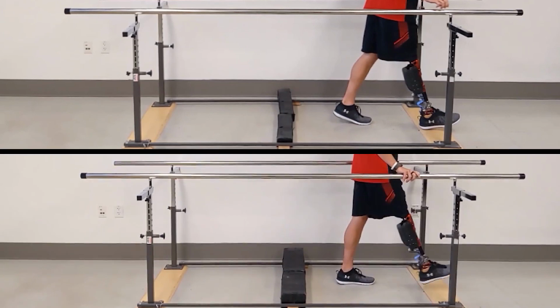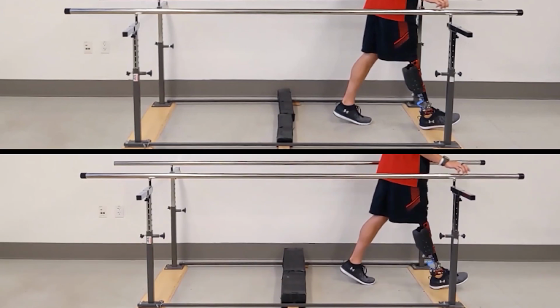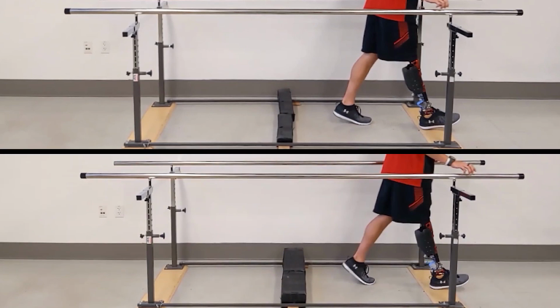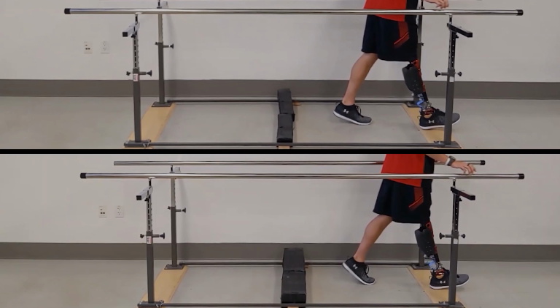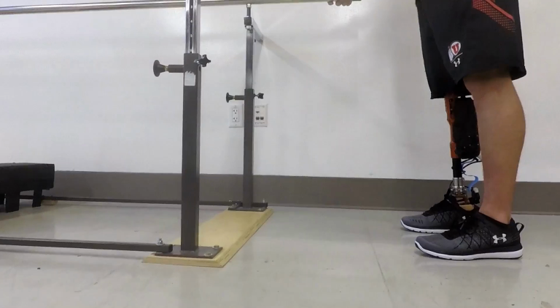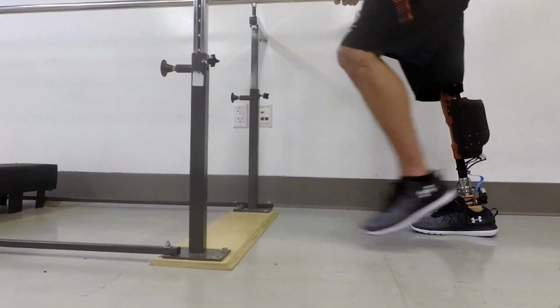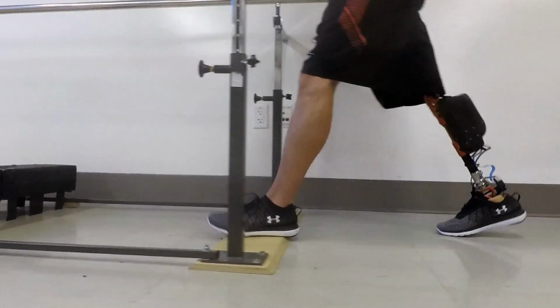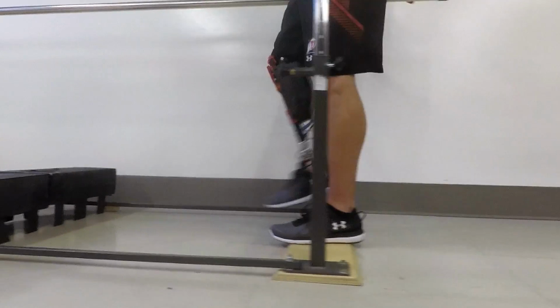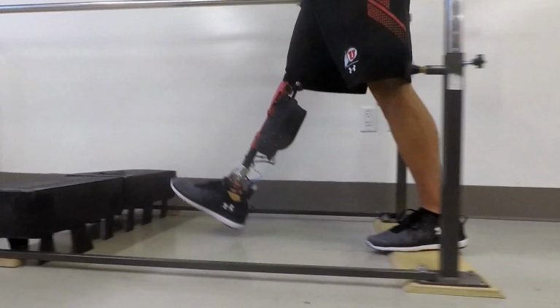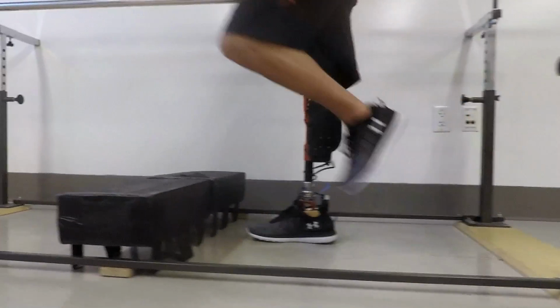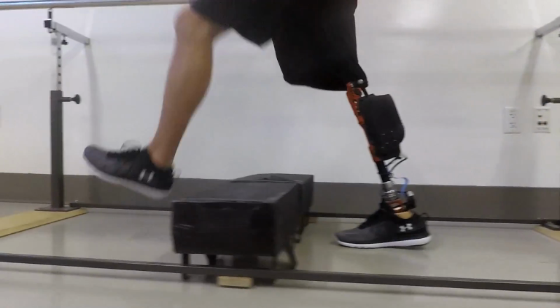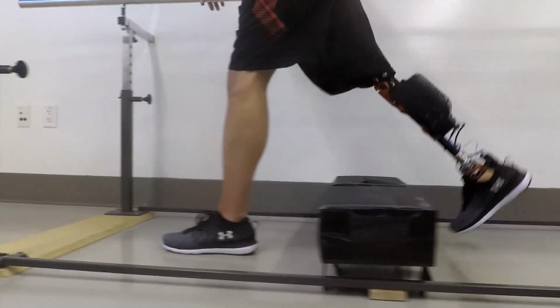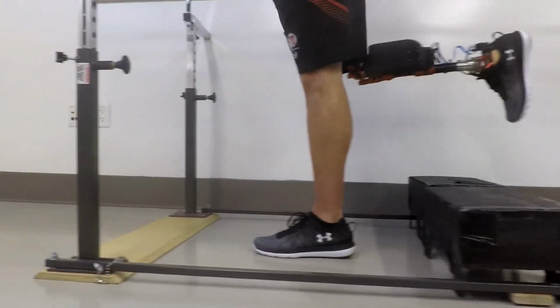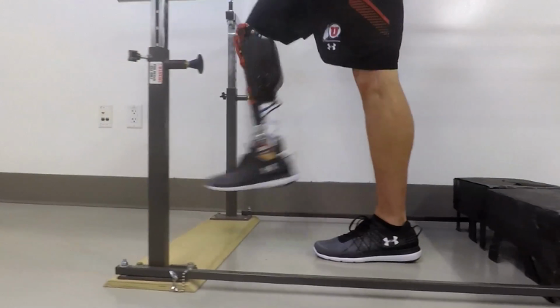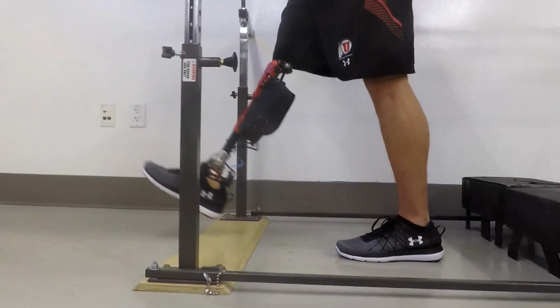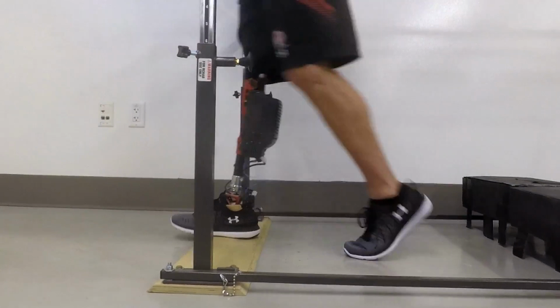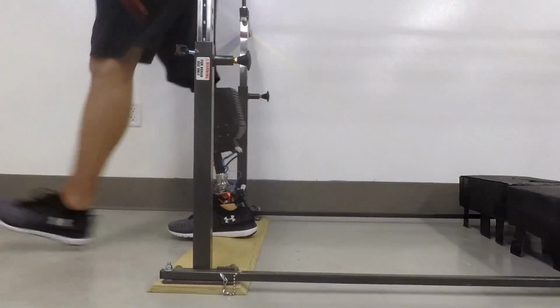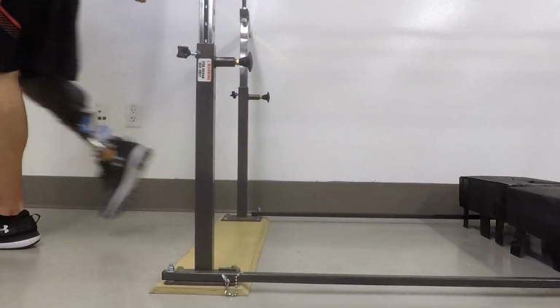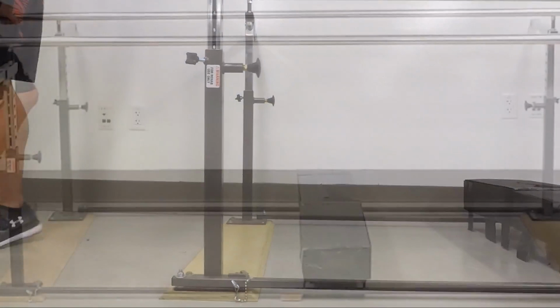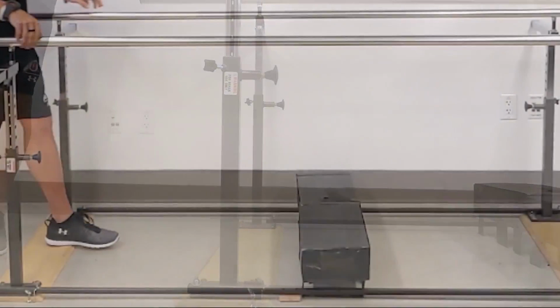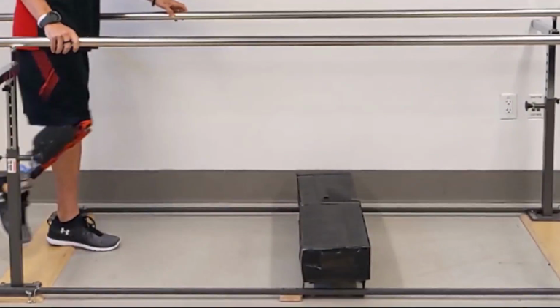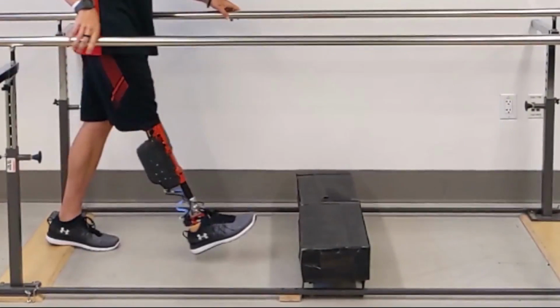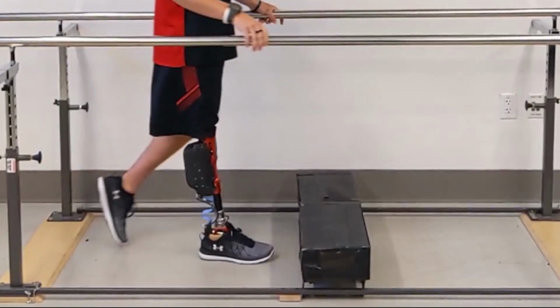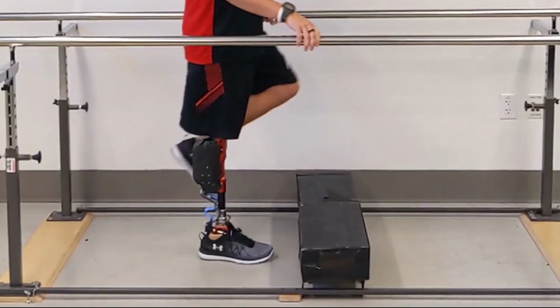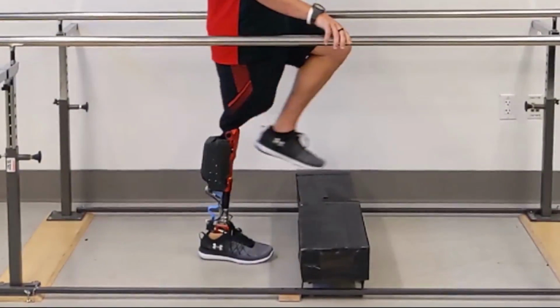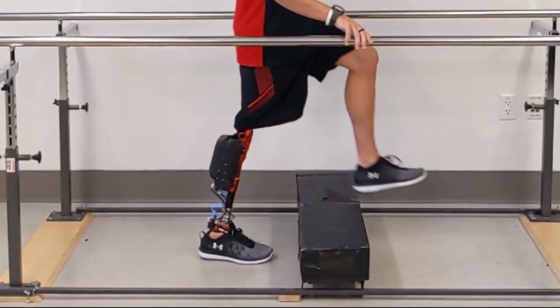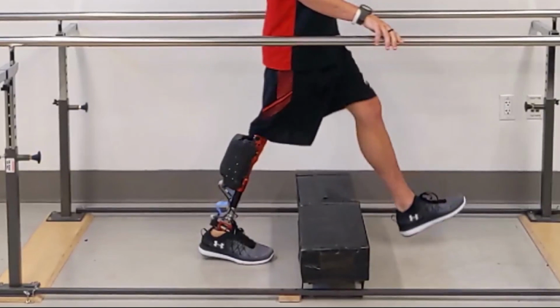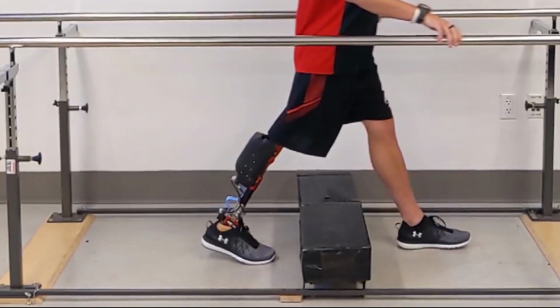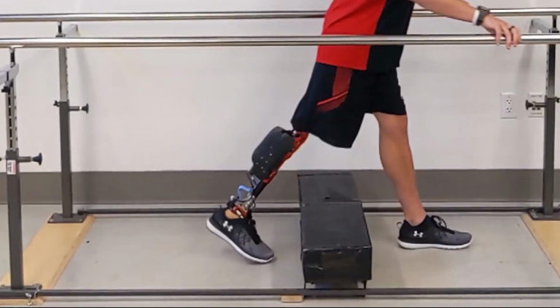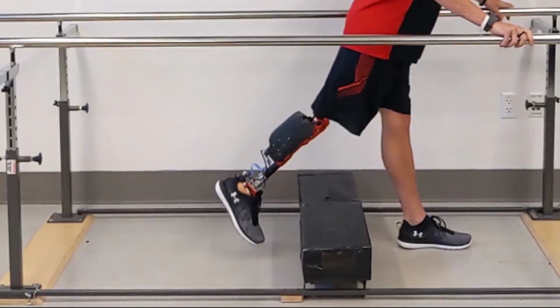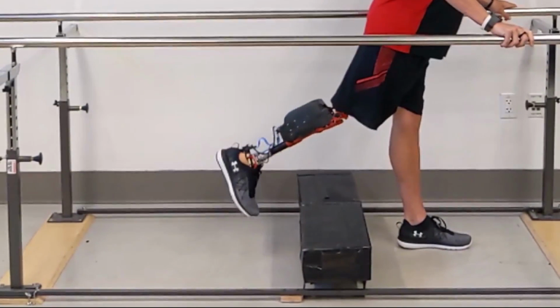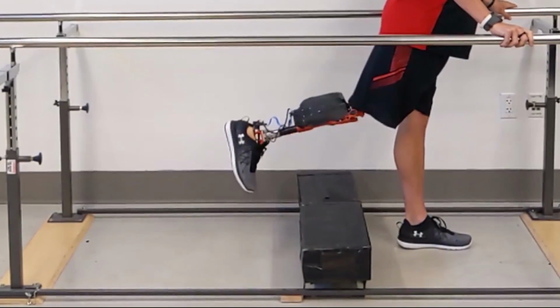When using this controller, the knee prosthesis movements change continuously according to the biological hip movements. As a result, users can change the foot clearance at every step.